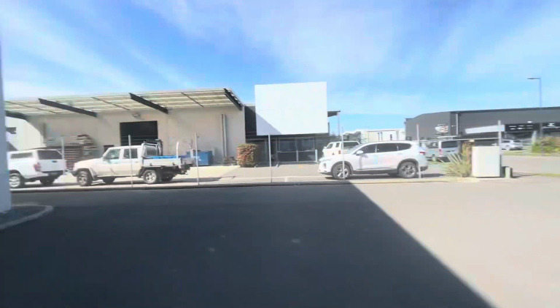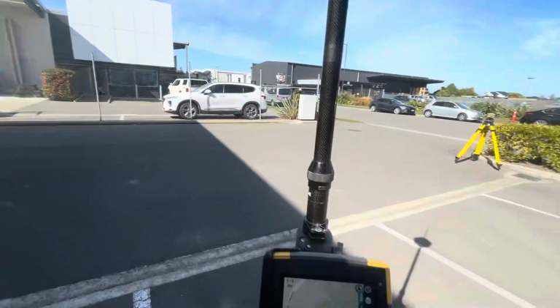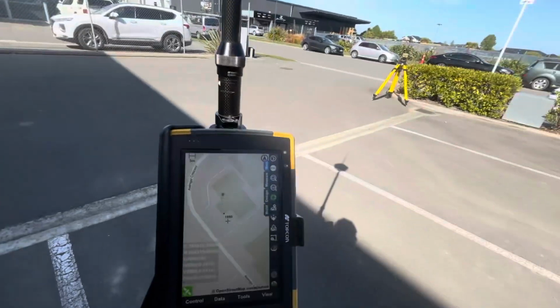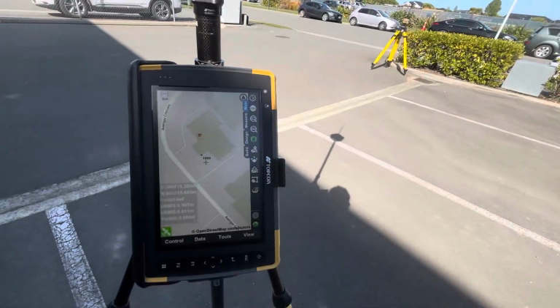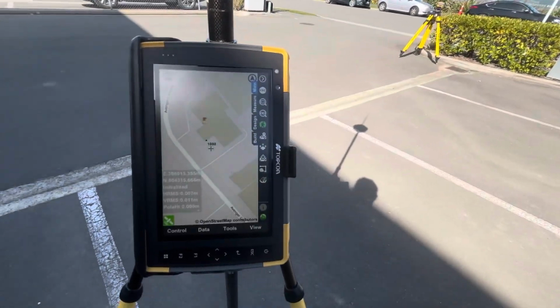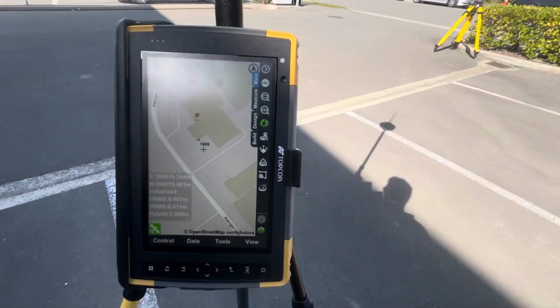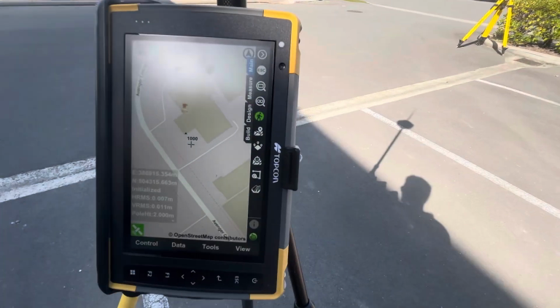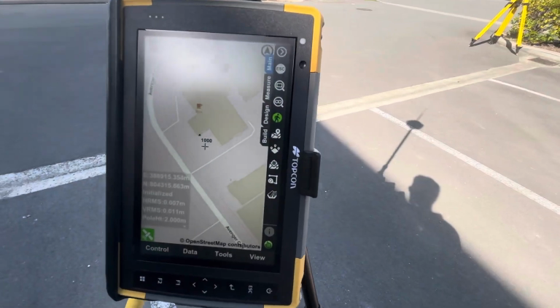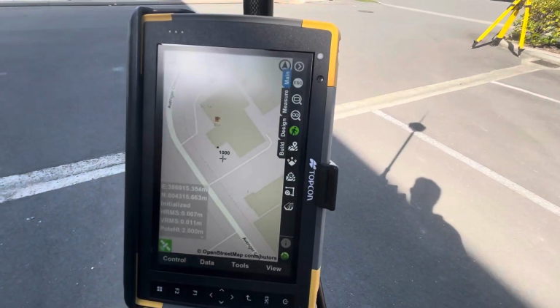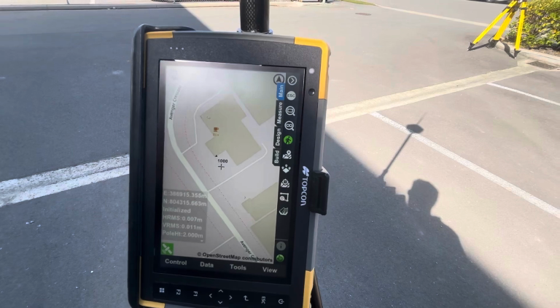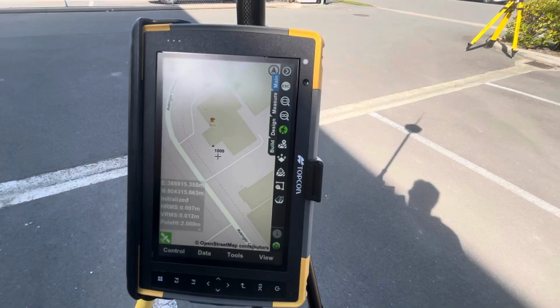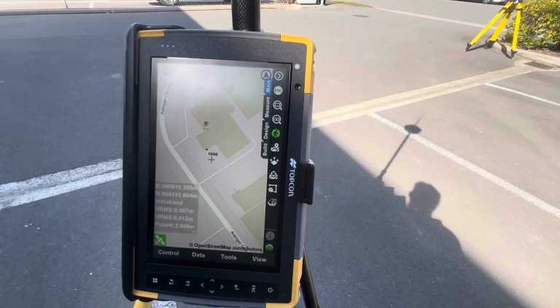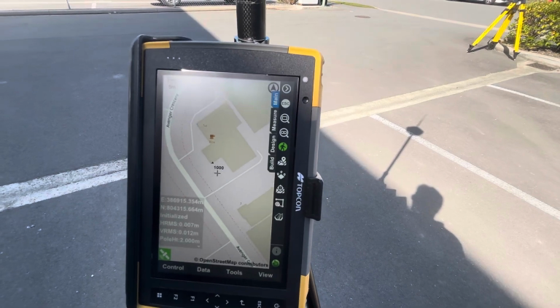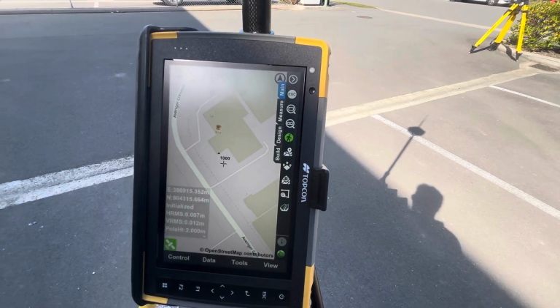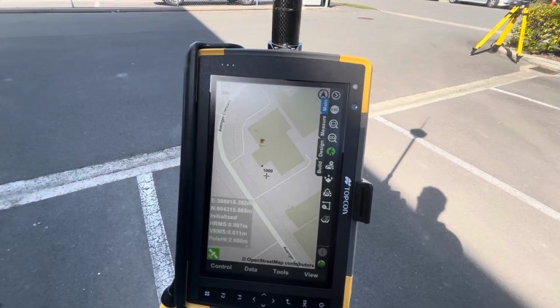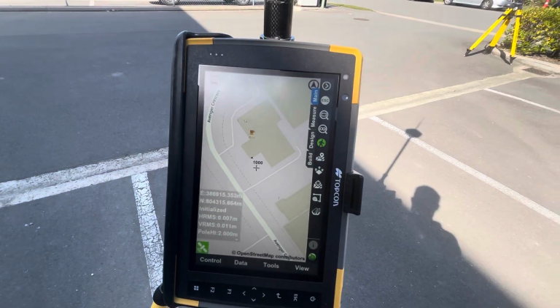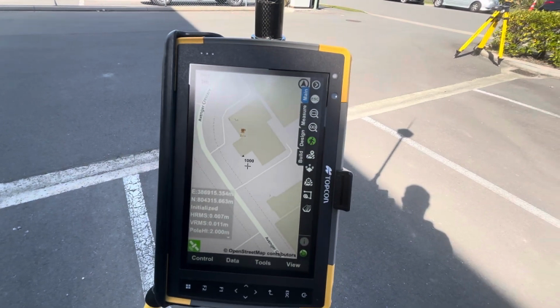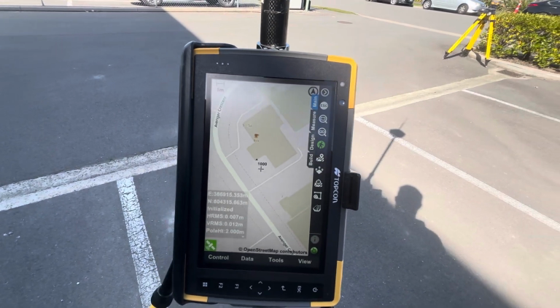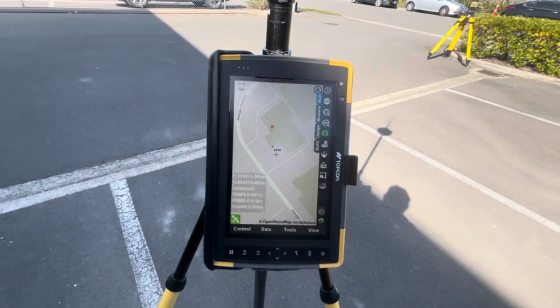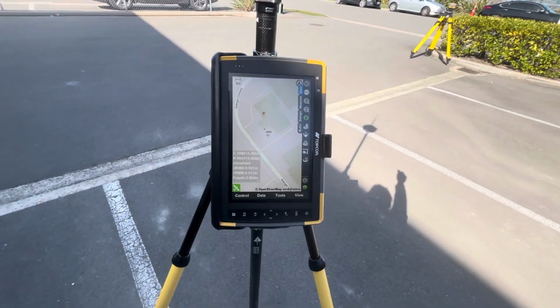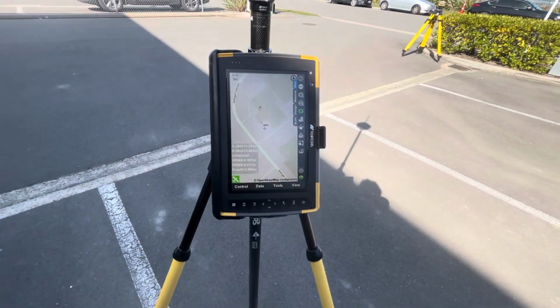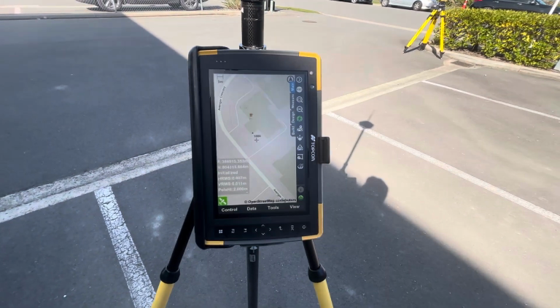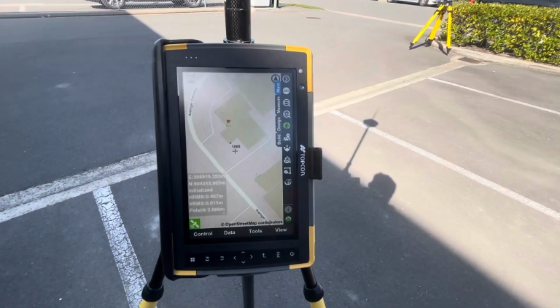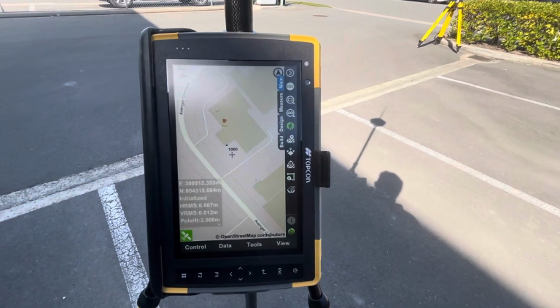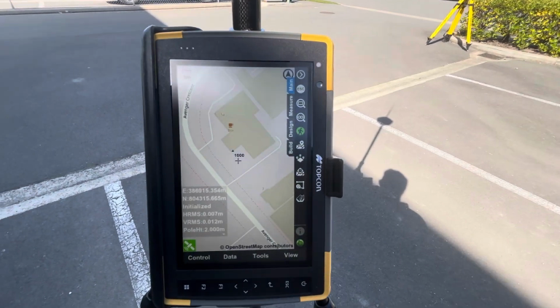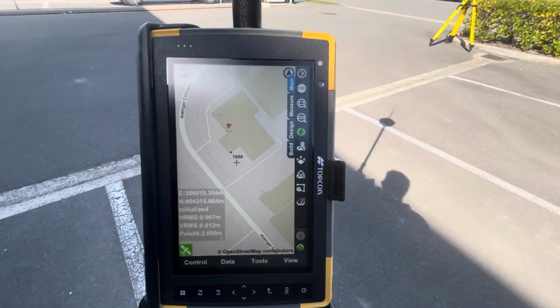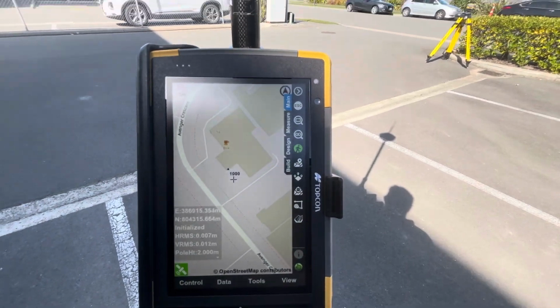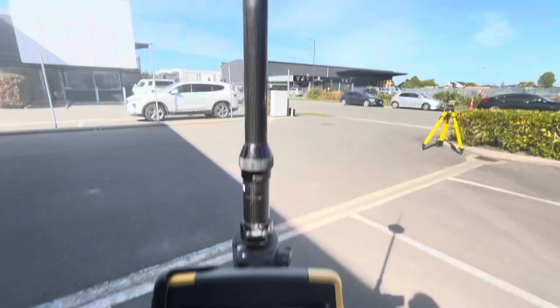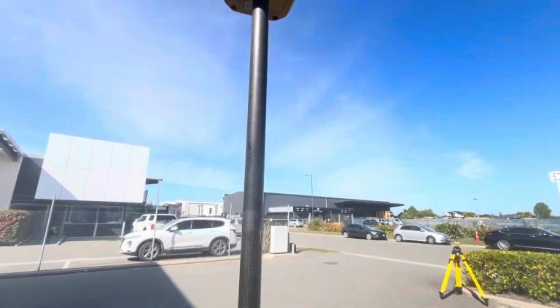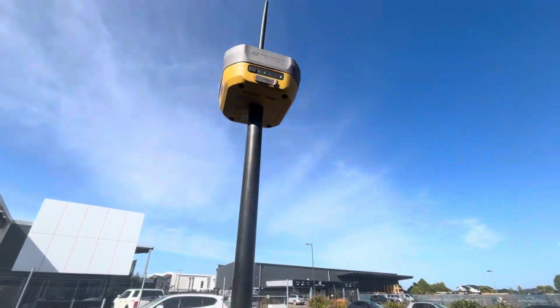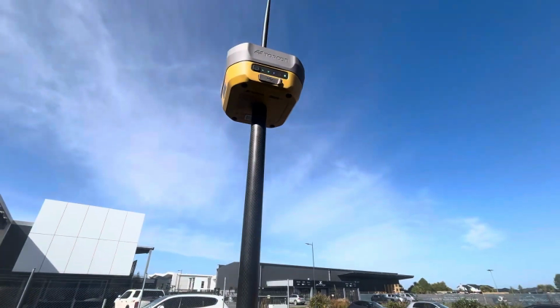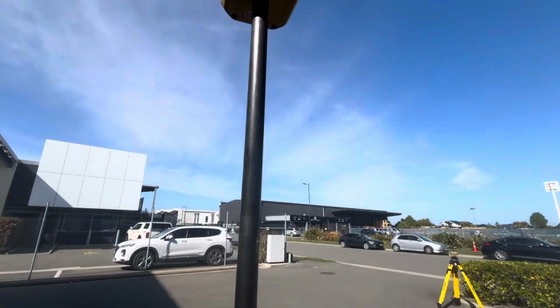What I wanted to show you is how powerful the tilt is with this new XR receiver.